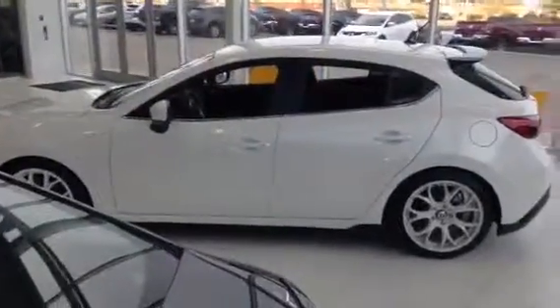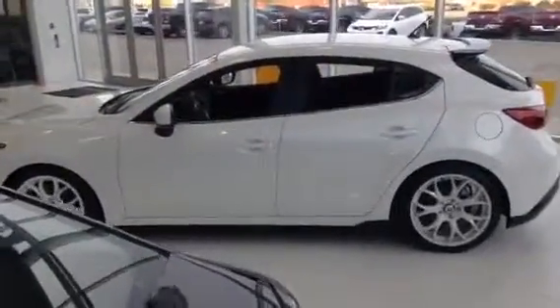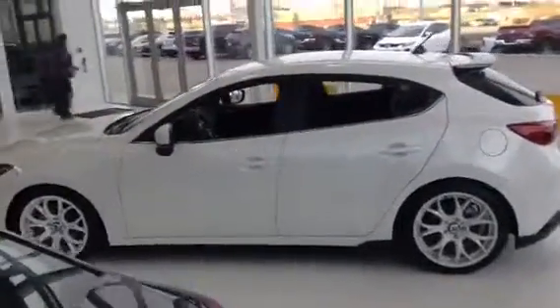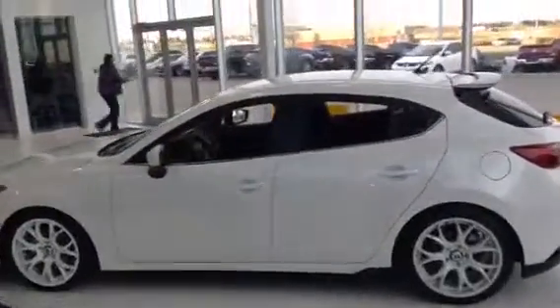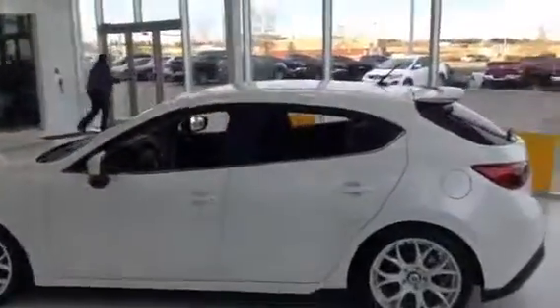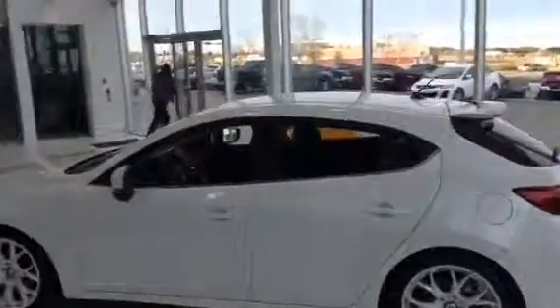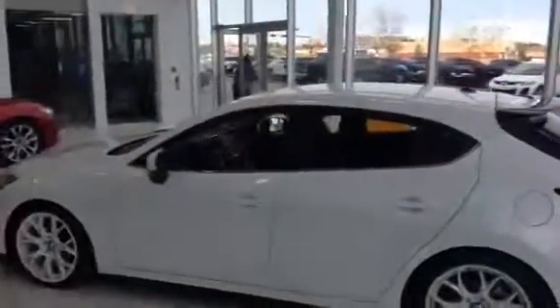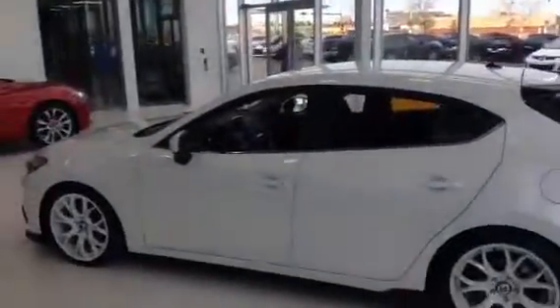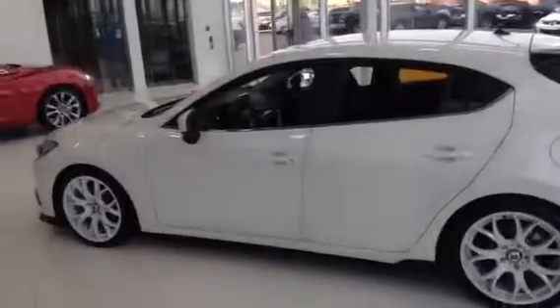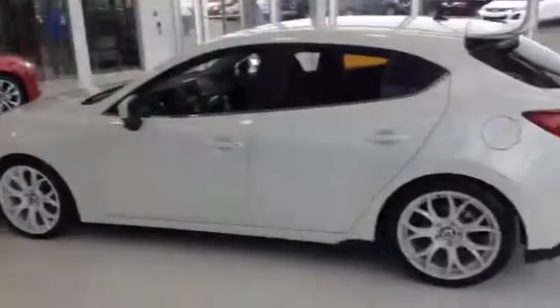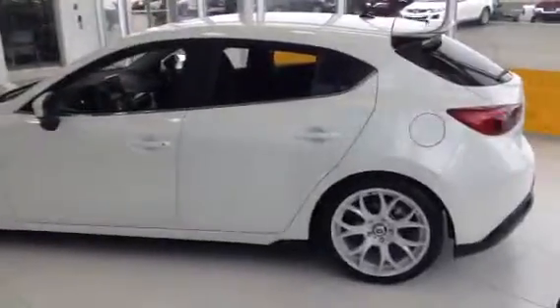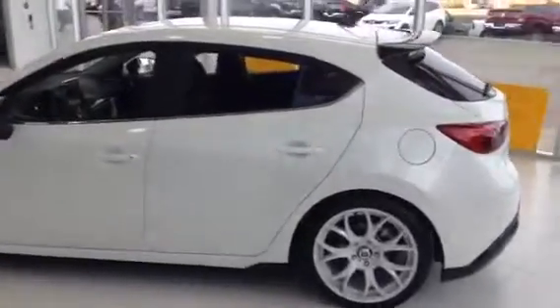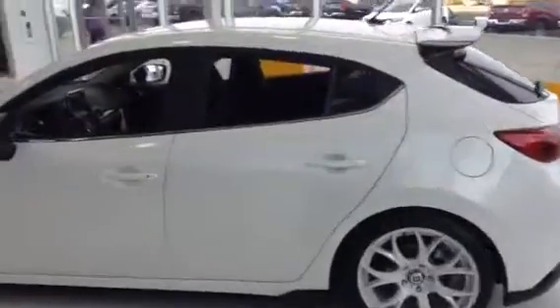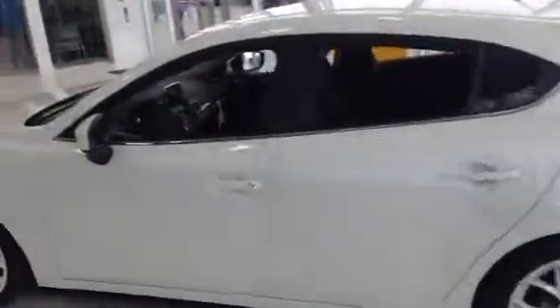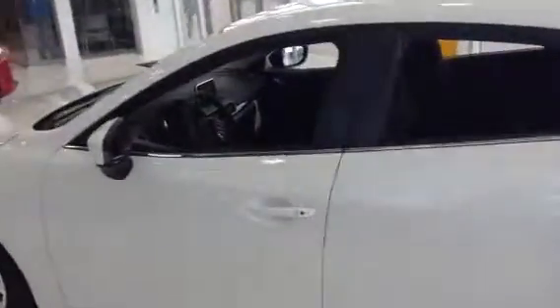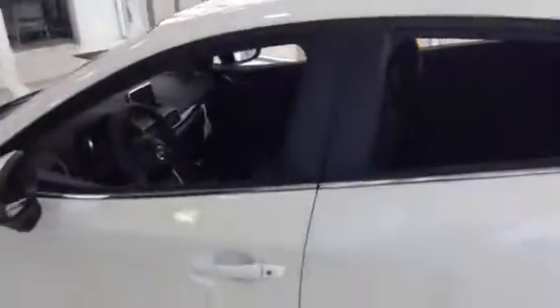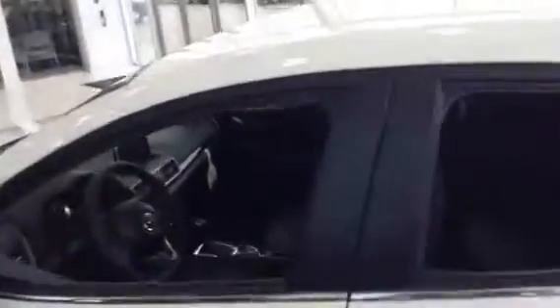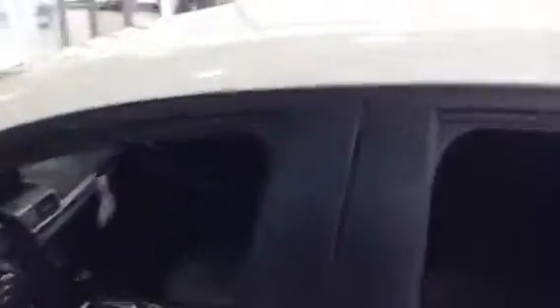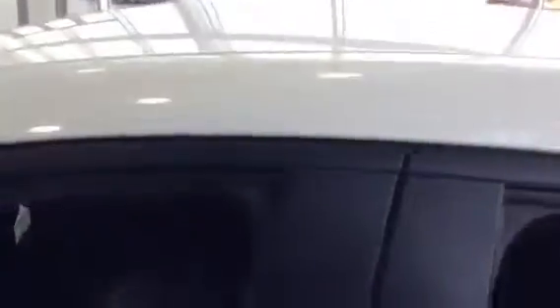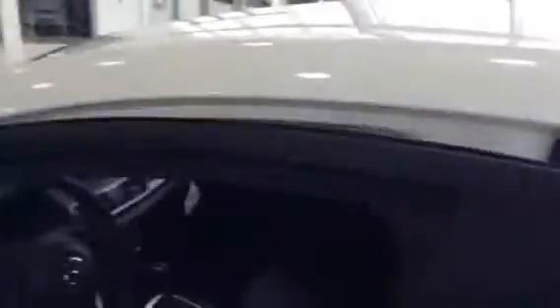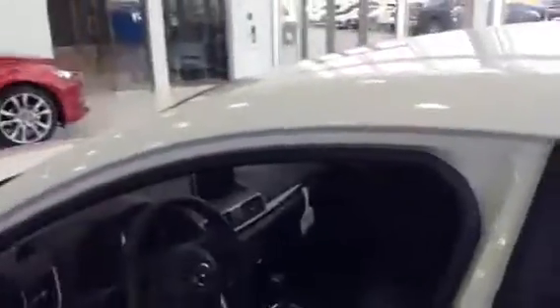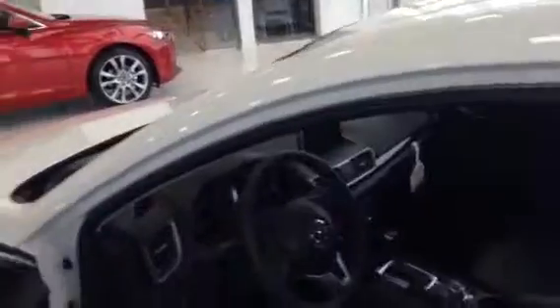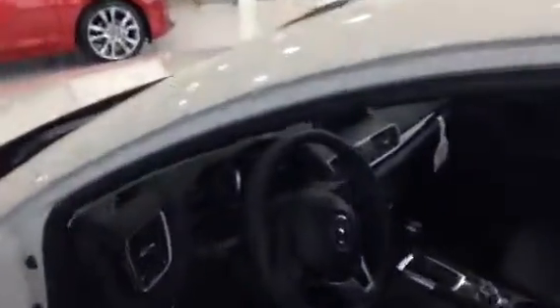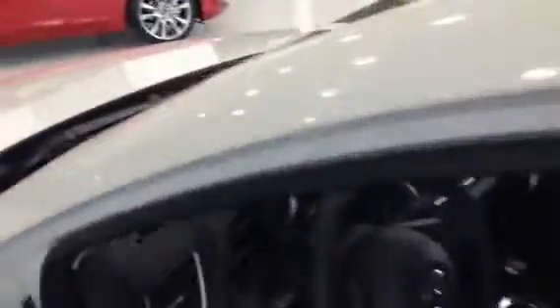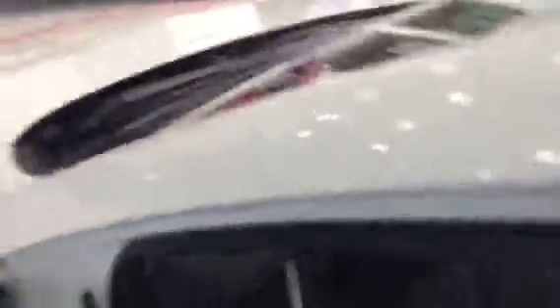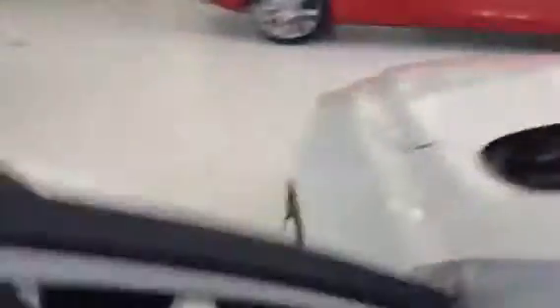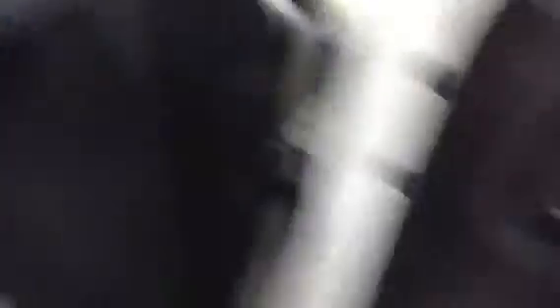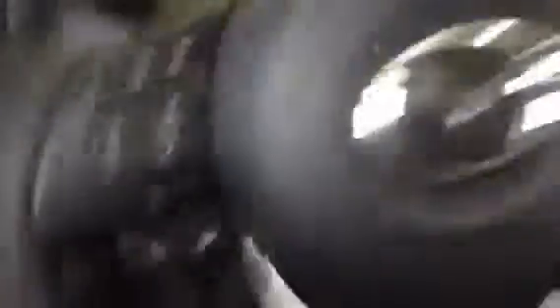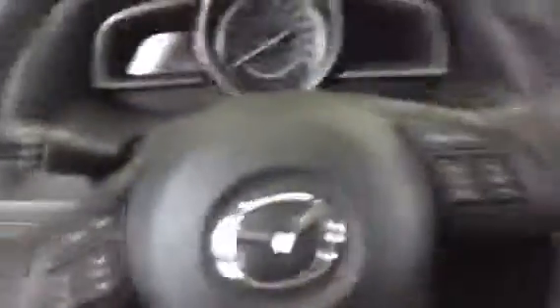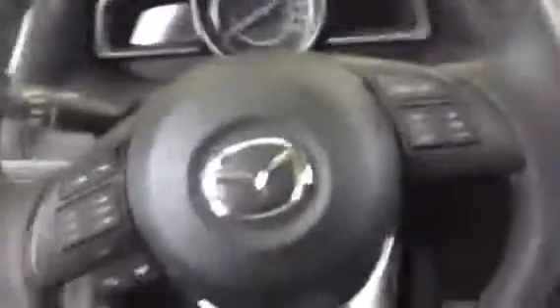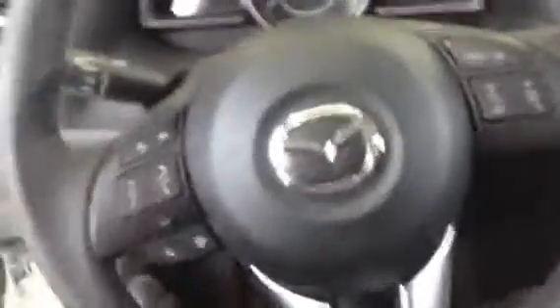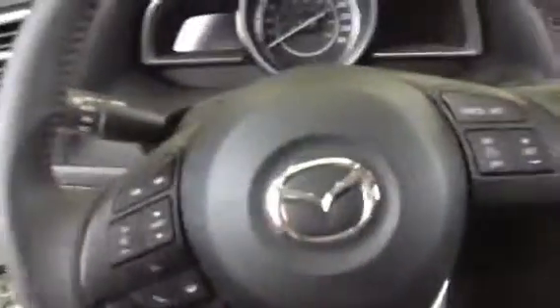Let's back up and give you a better look. Then I'll show you inside really quick here. As we go inside, you're going to have all of your controls in the steering wheel.